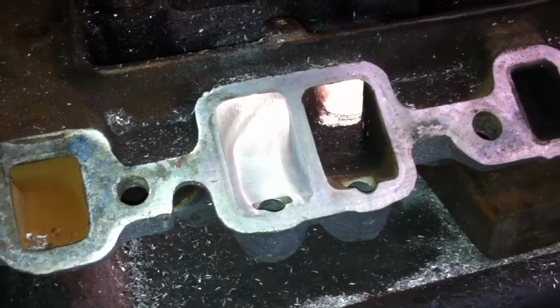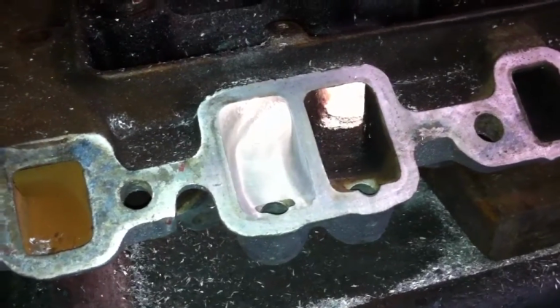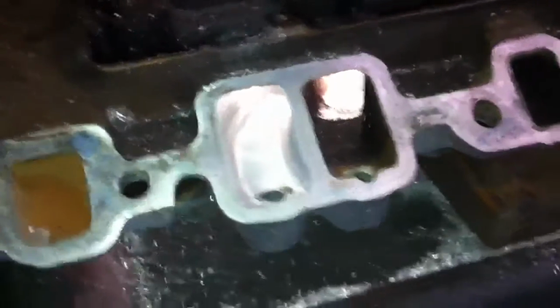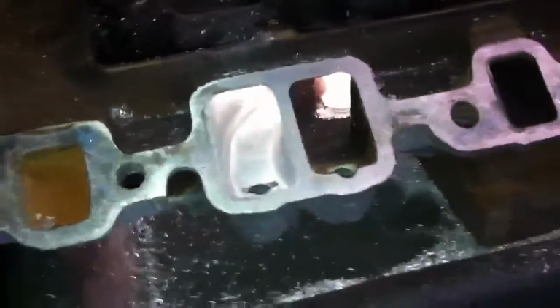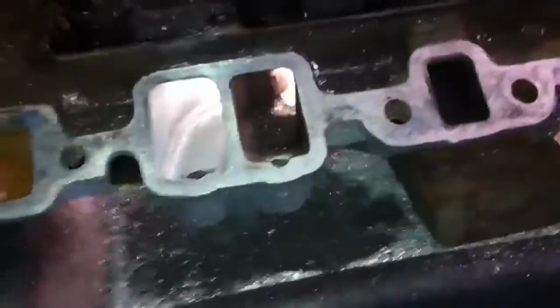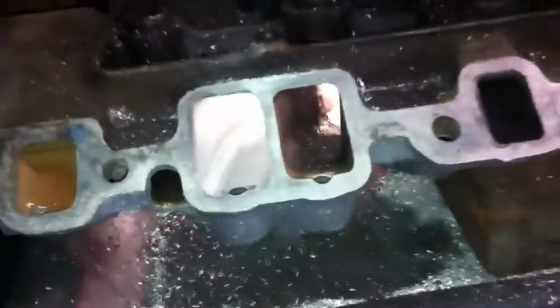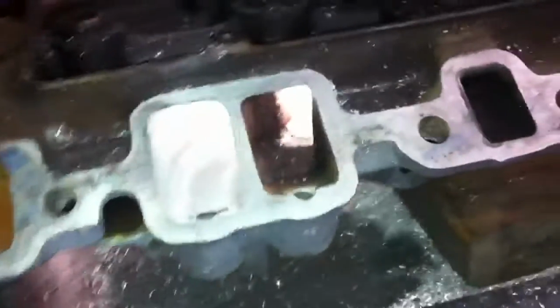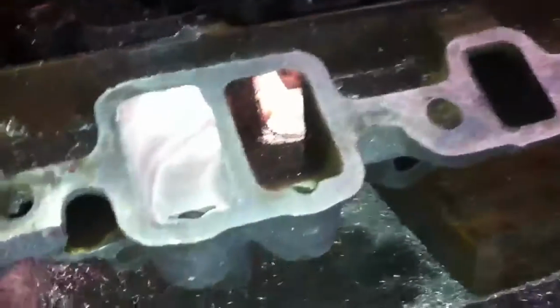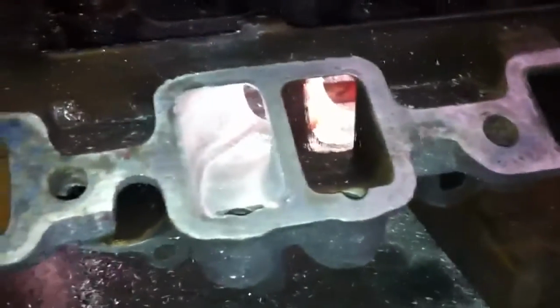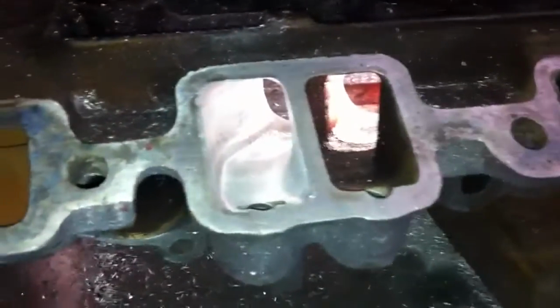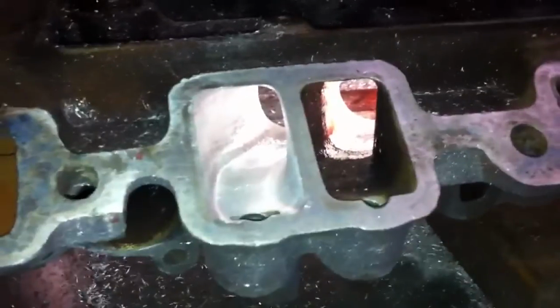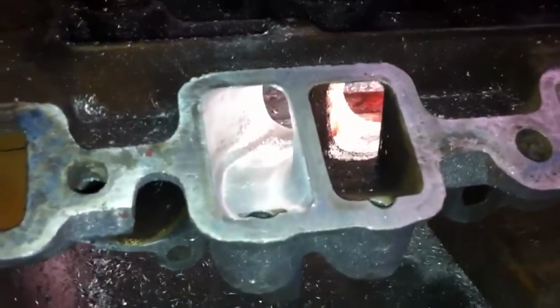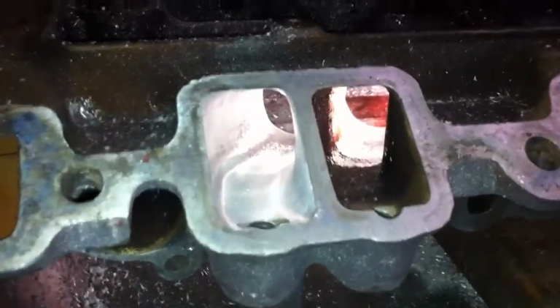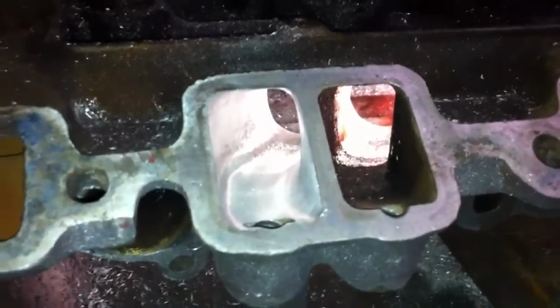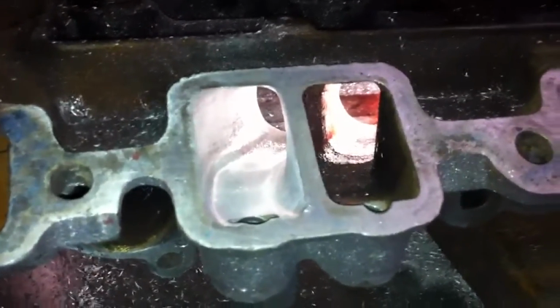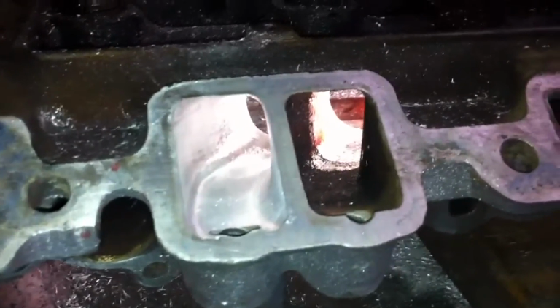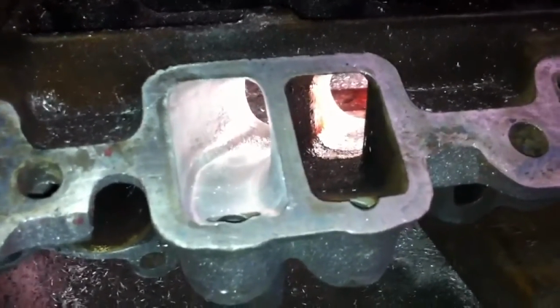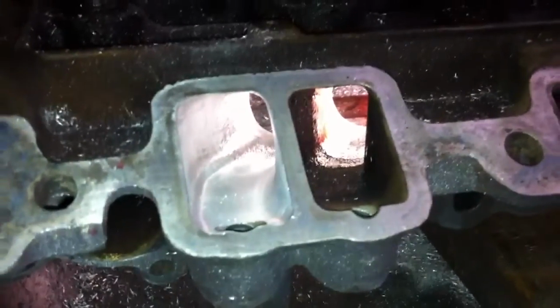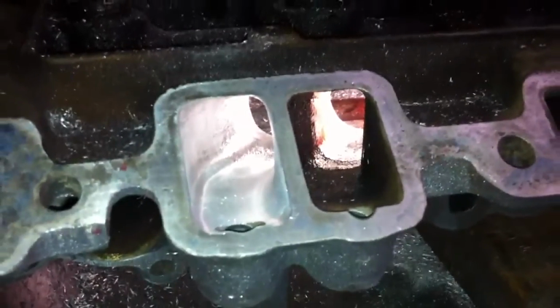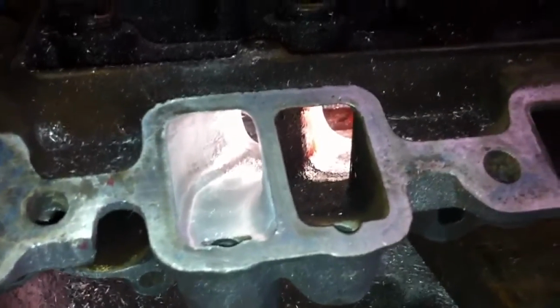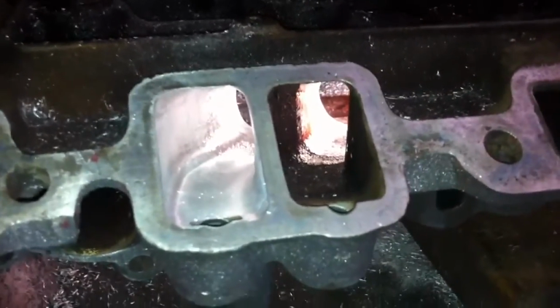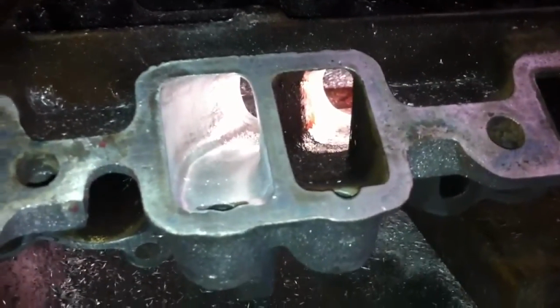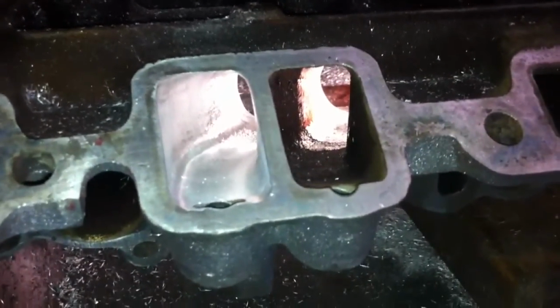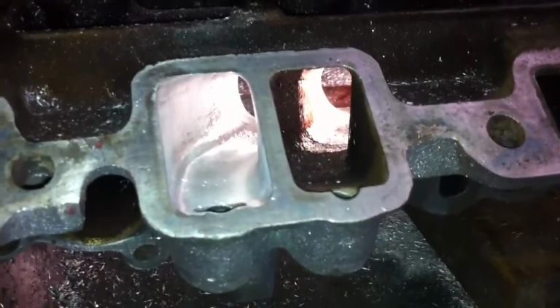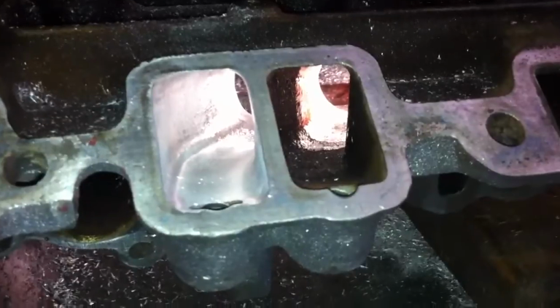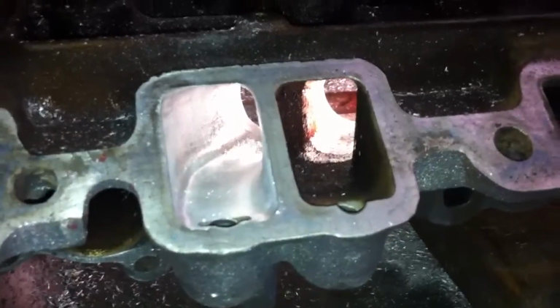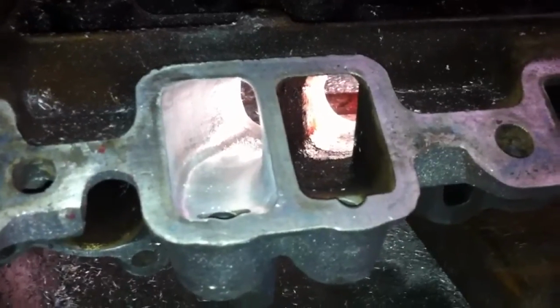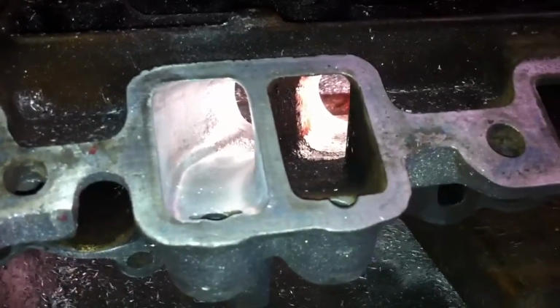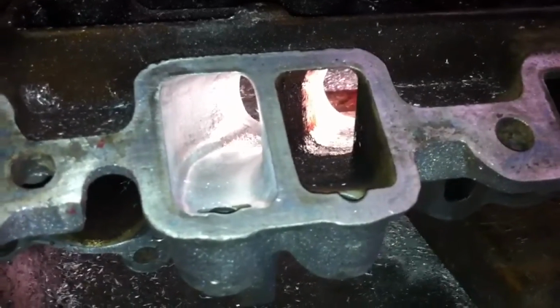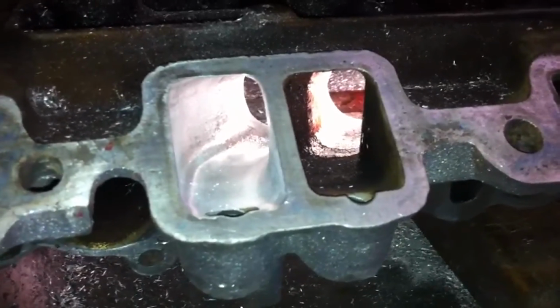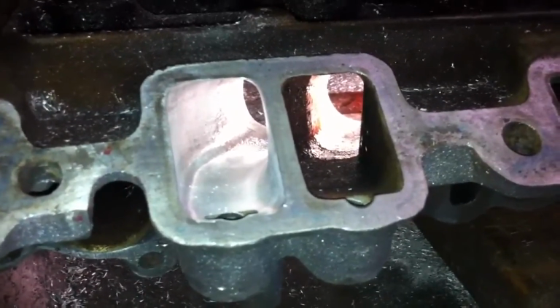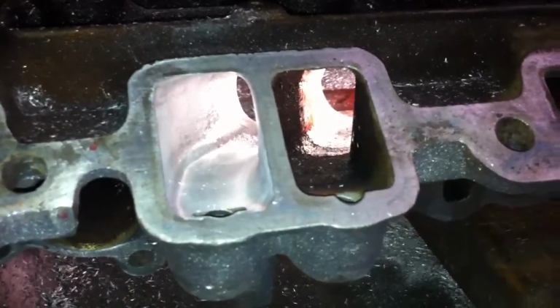Hi, I'm Darren Dockerman with High Flow Fuel Injection, and today I wanted to show you a port comparison on a TPI lower intake manifold, a stock GM manifold.